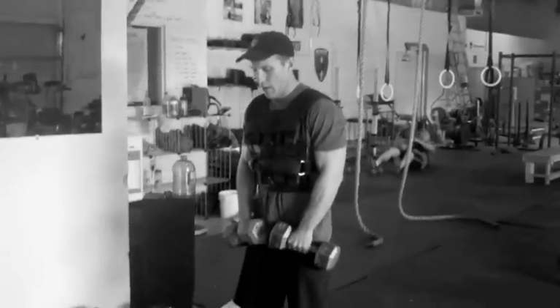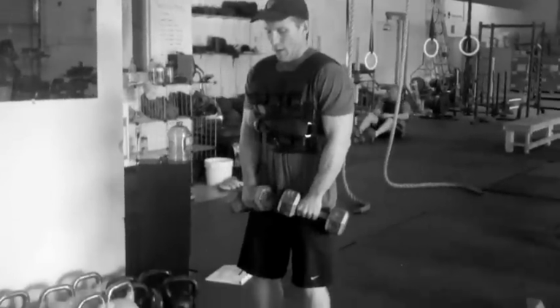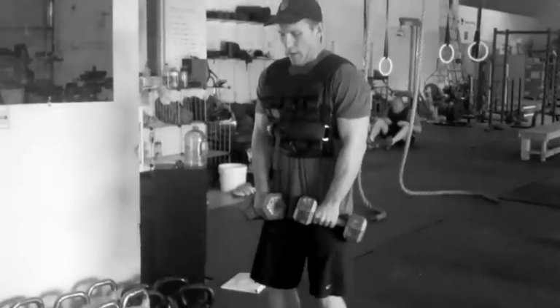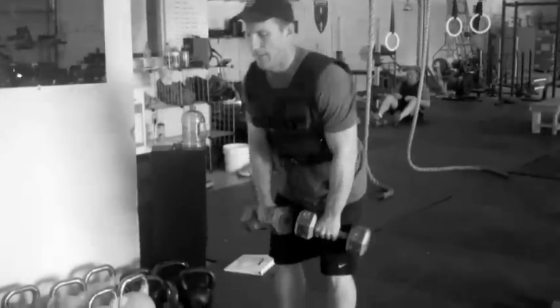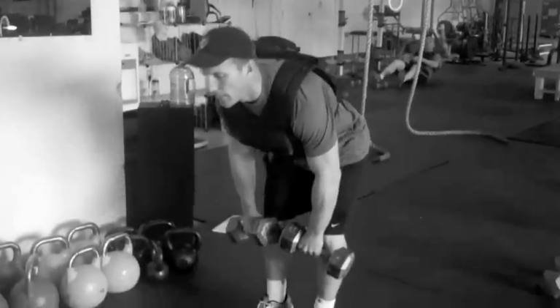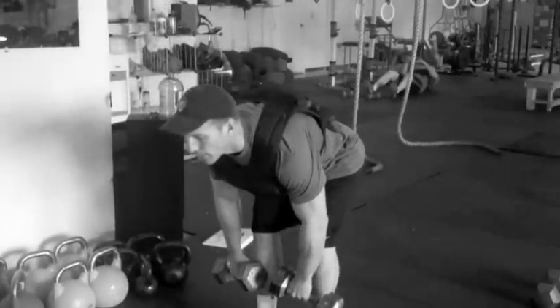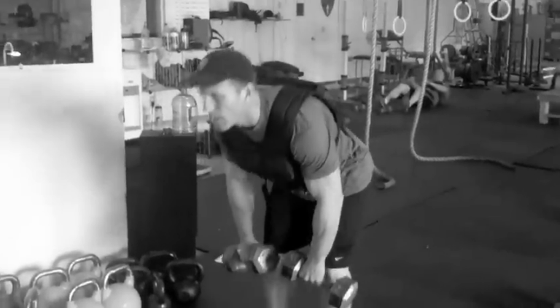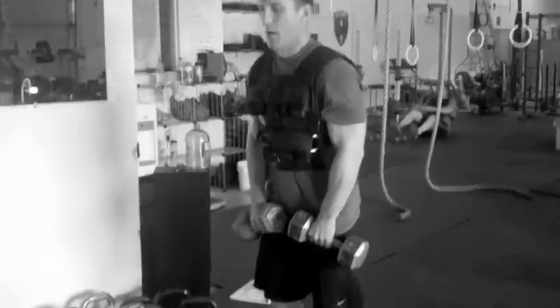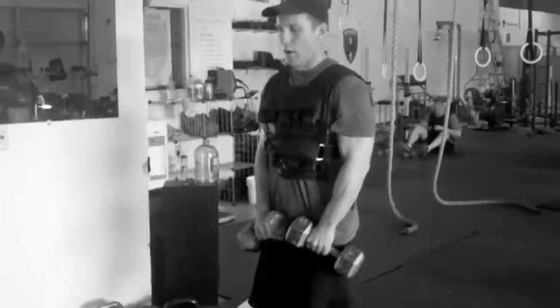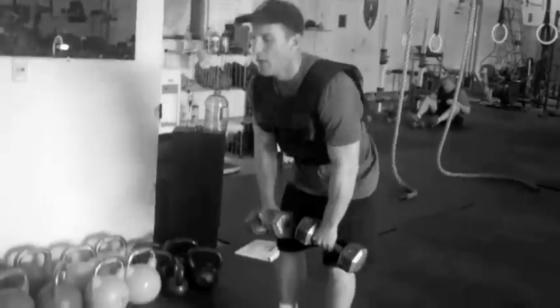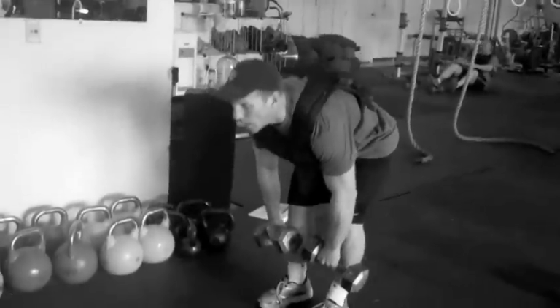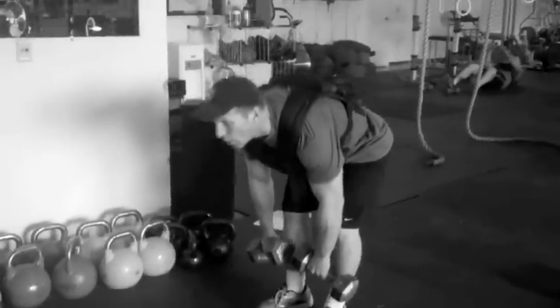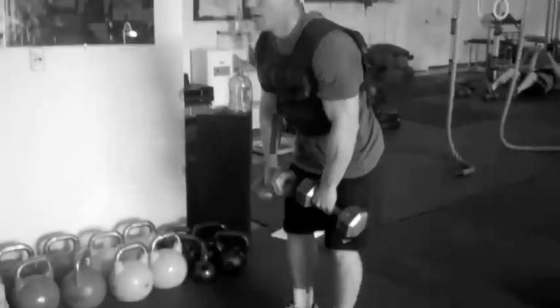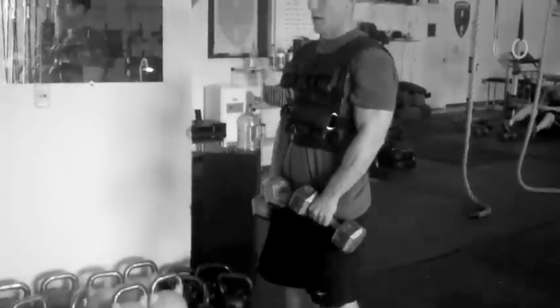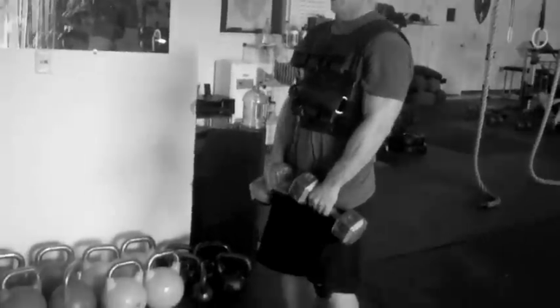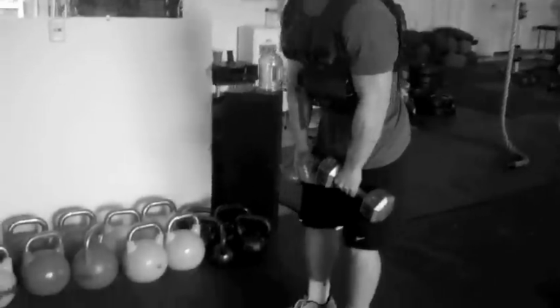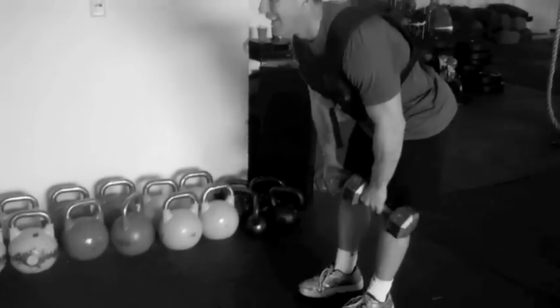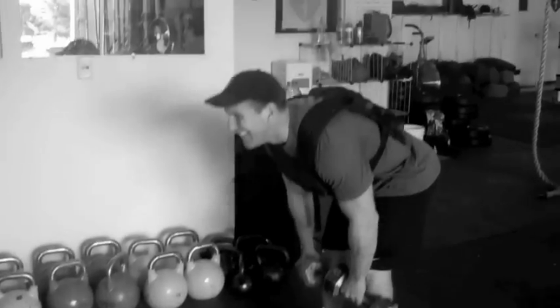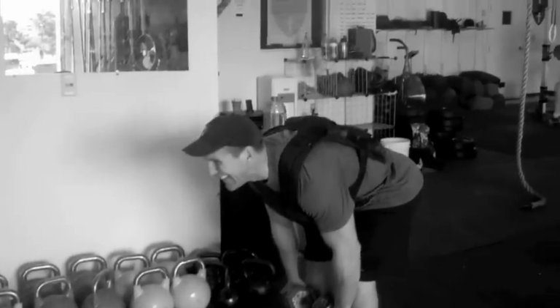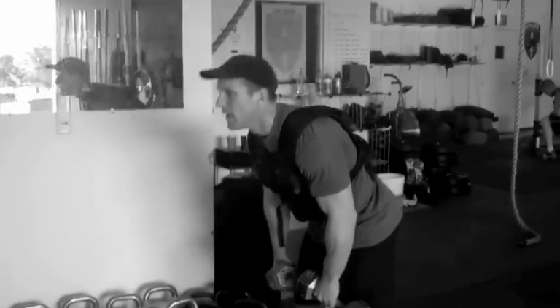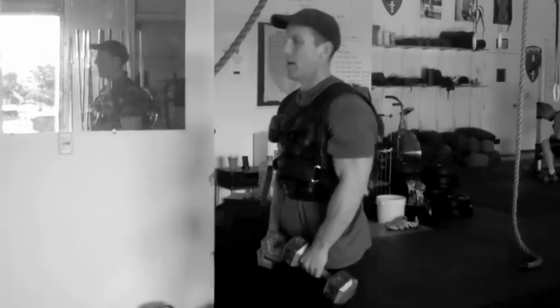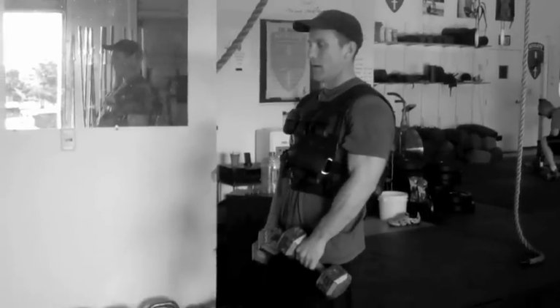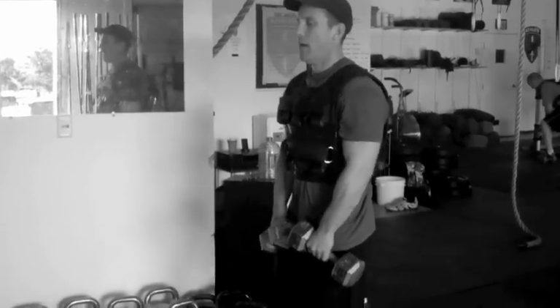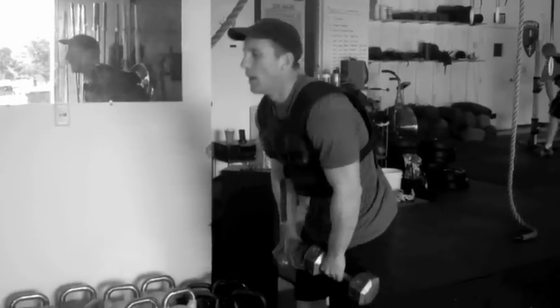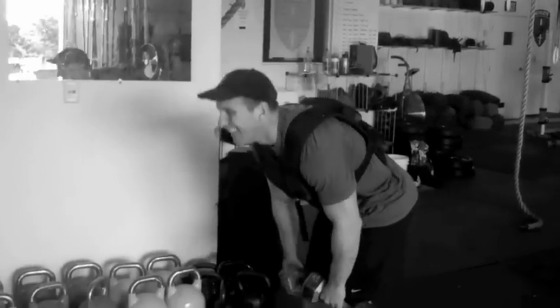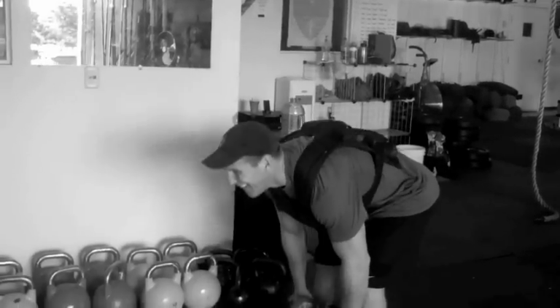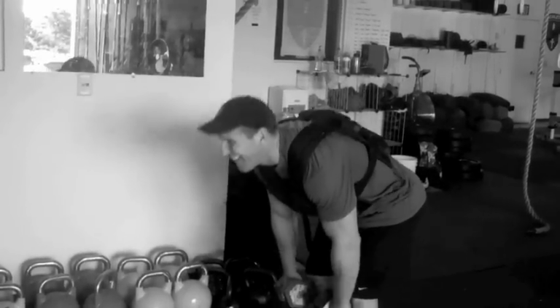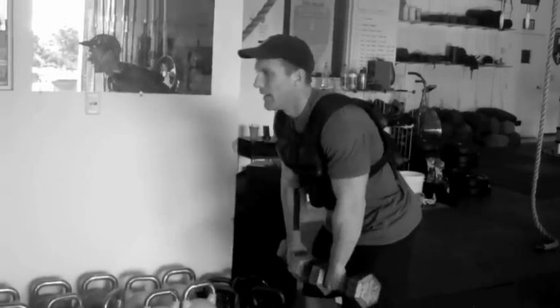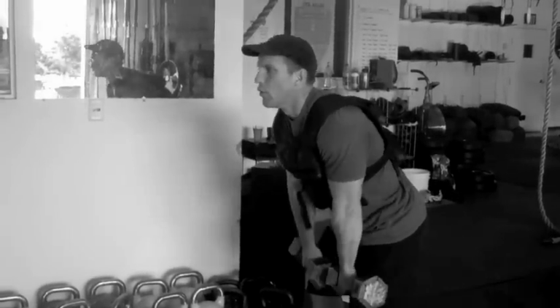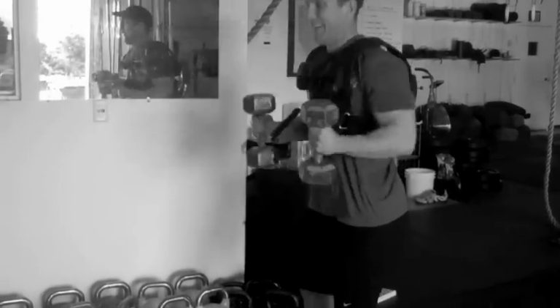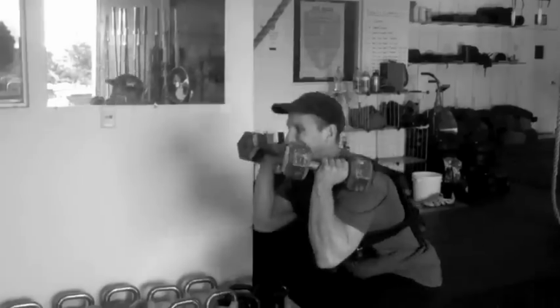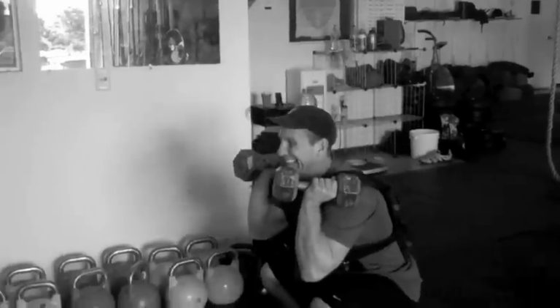Troy in the 25-pound vest doing four RDLs. Make sure you keep the back straight, not going all the way down, just past your knees. Make sure you keep your form good on these, especially with the weight.